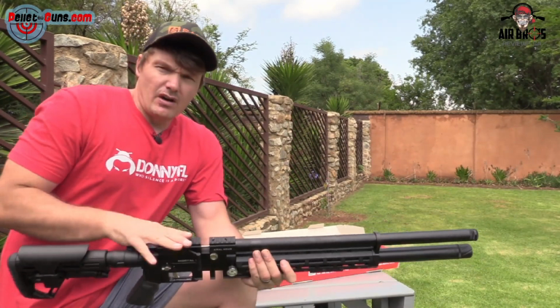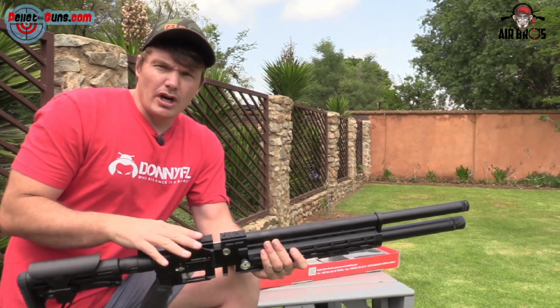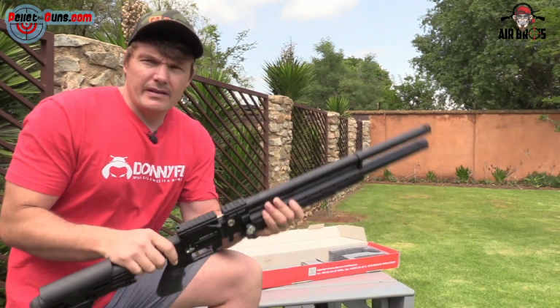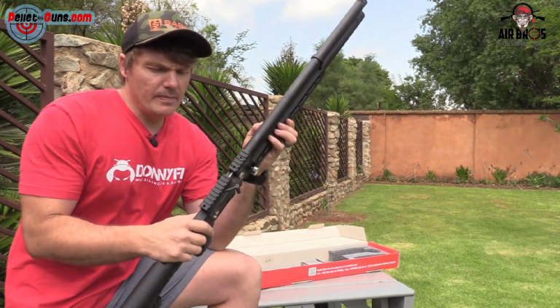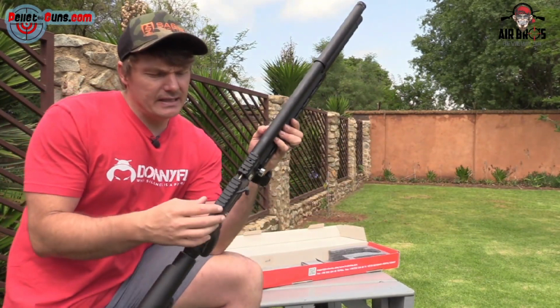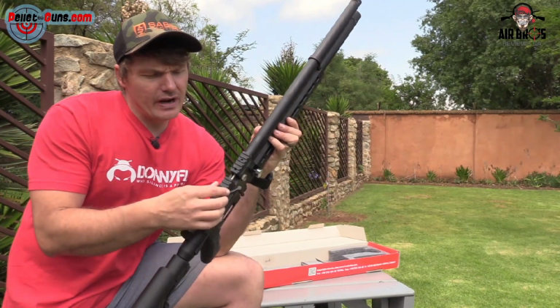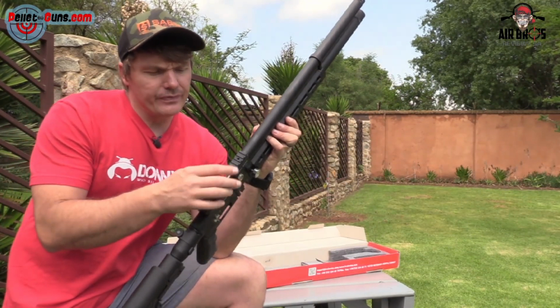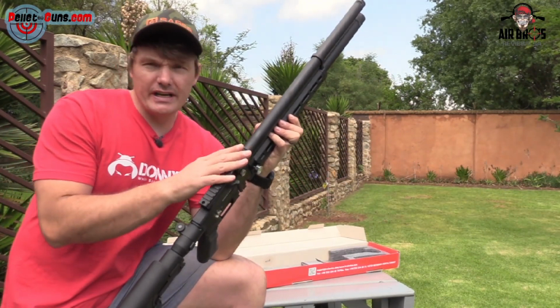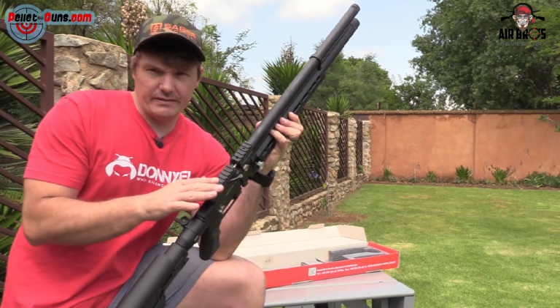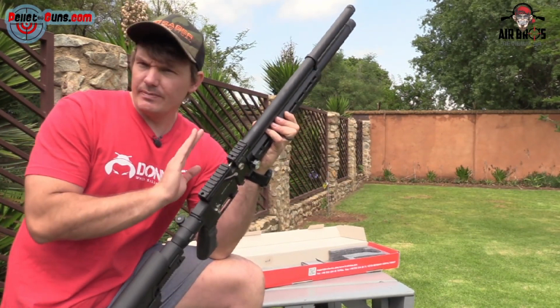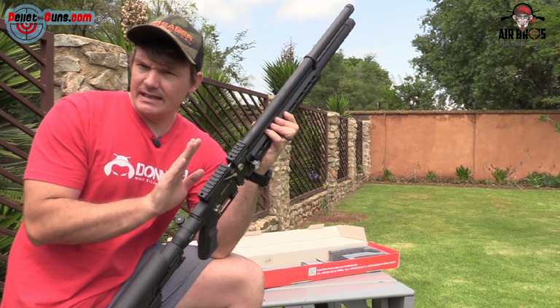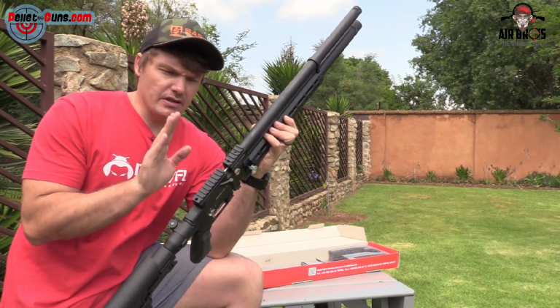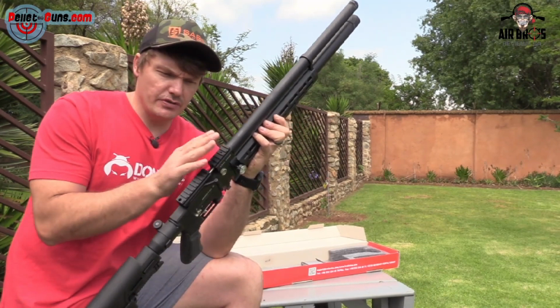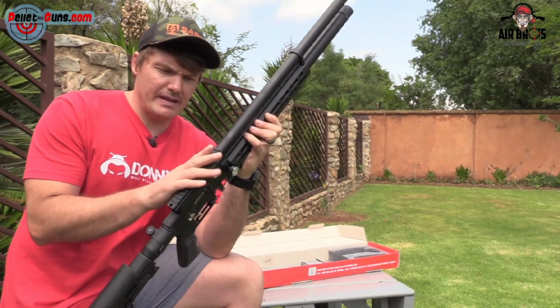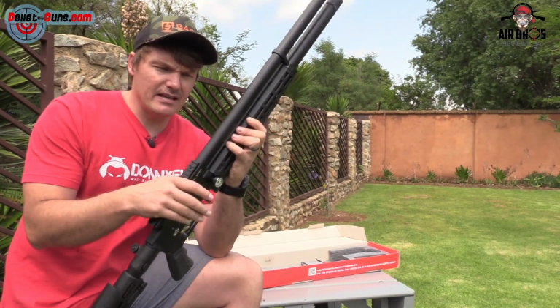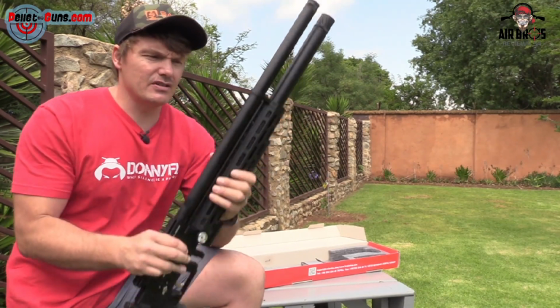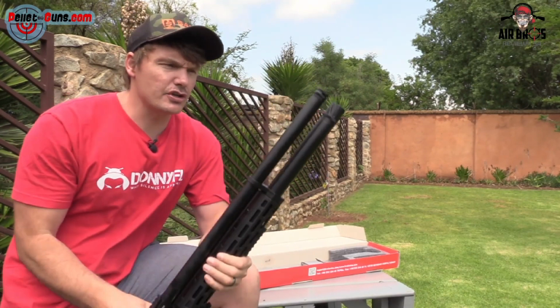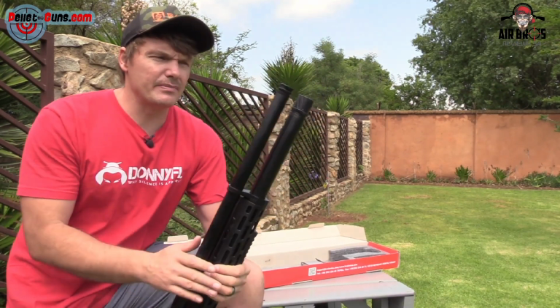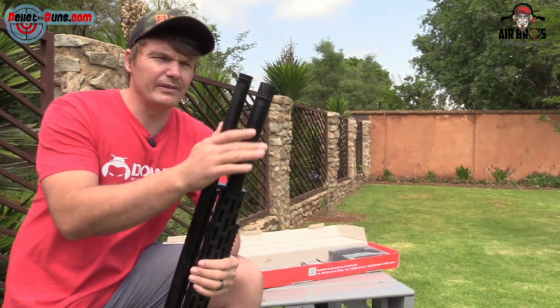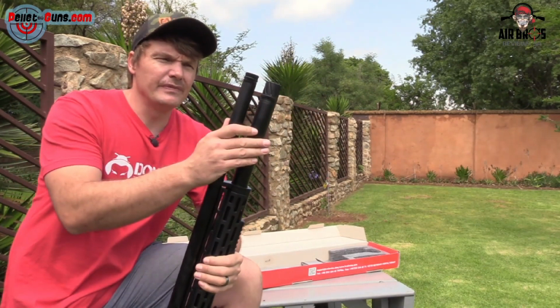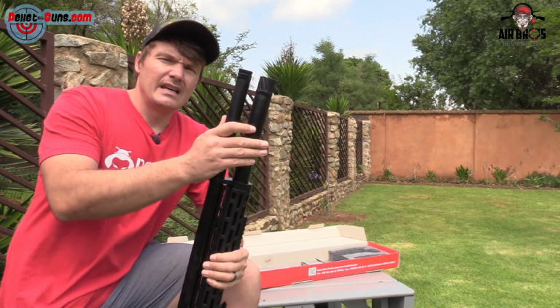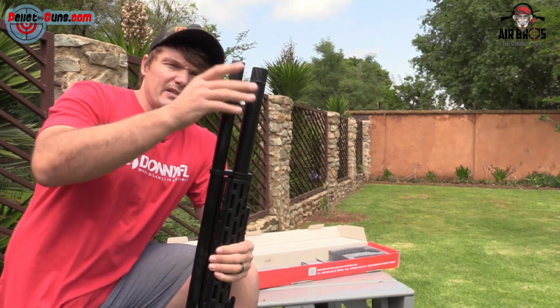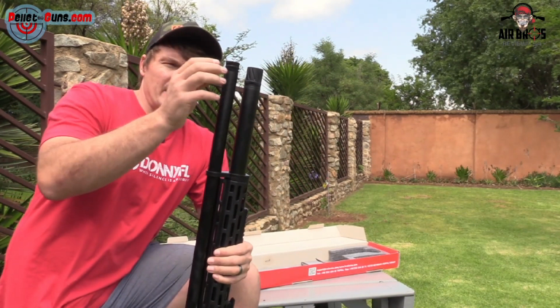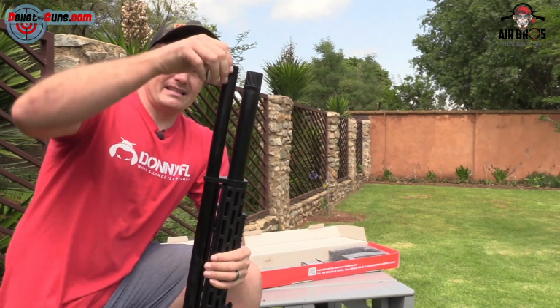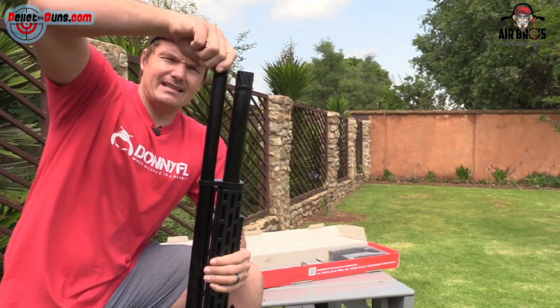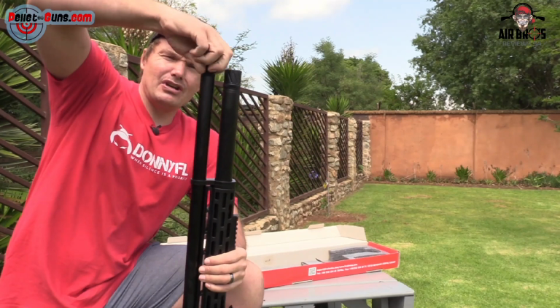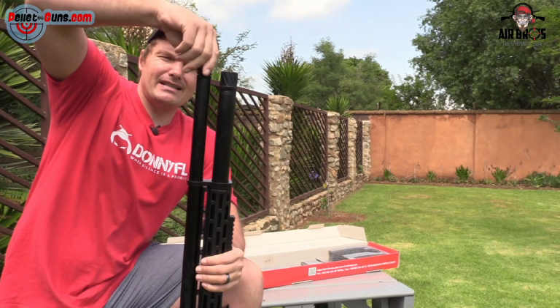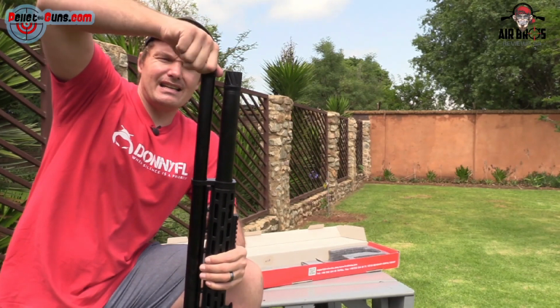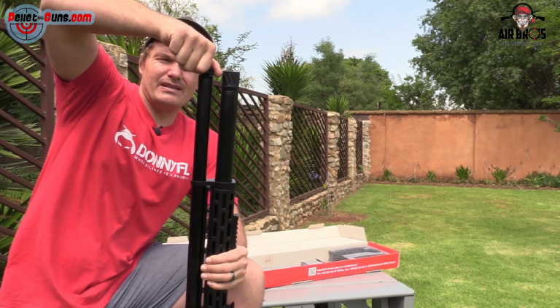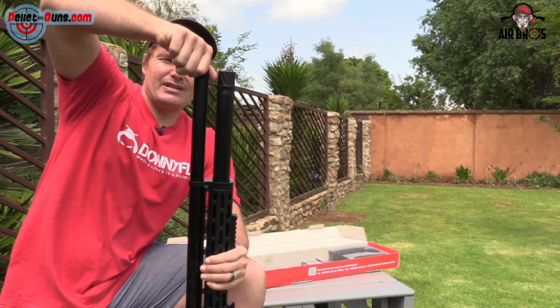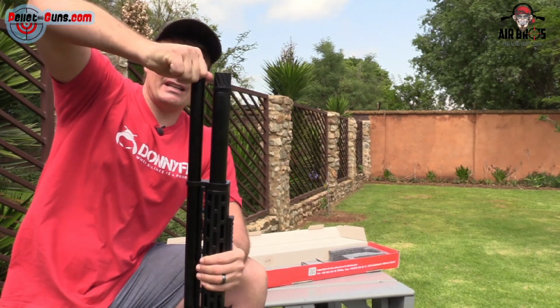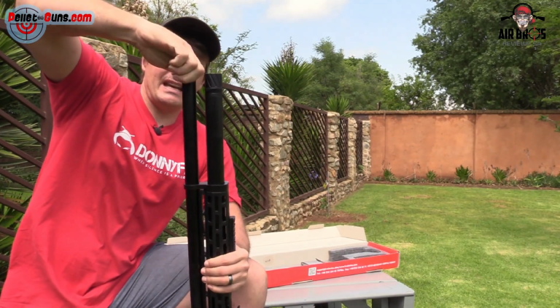On the top they've got a Picatinny rail — no dovetail, only Picatinny, so just remember that guys. It's got a shrouded barrel — it's internally silenced, but to a certain extent.